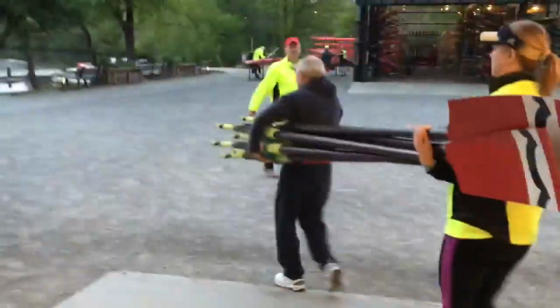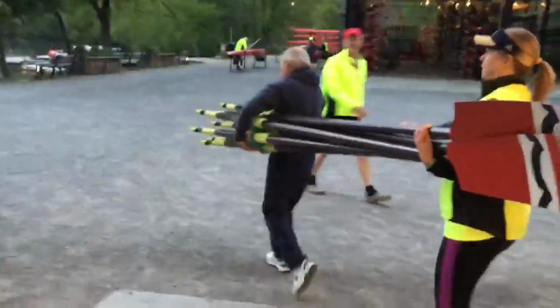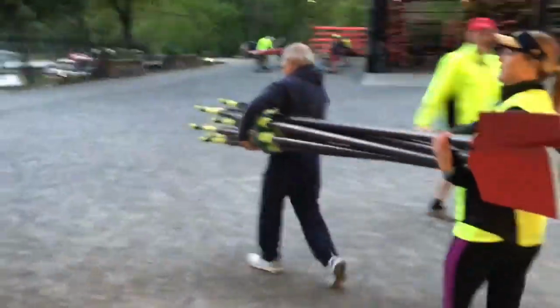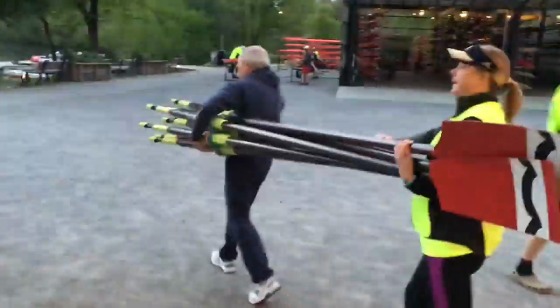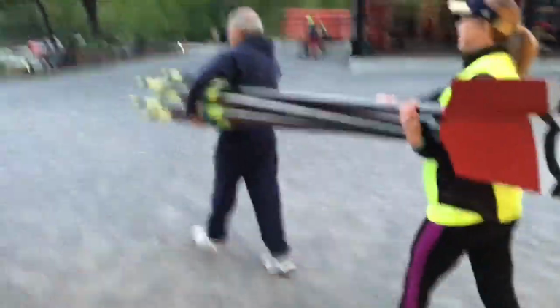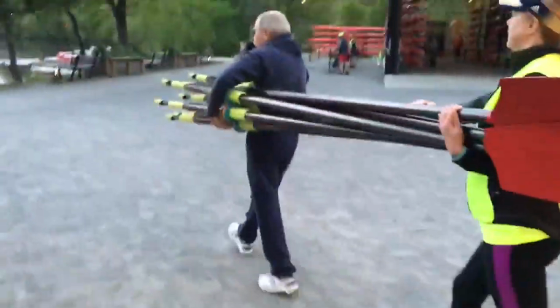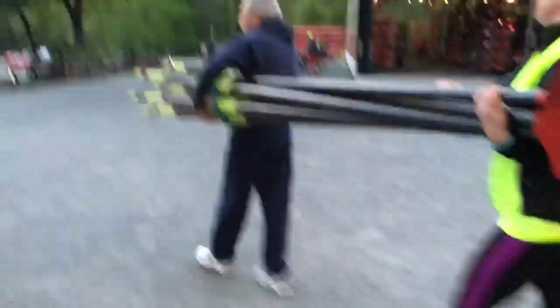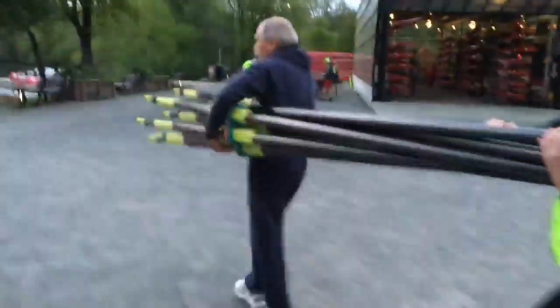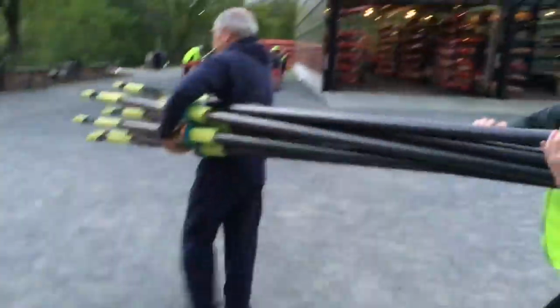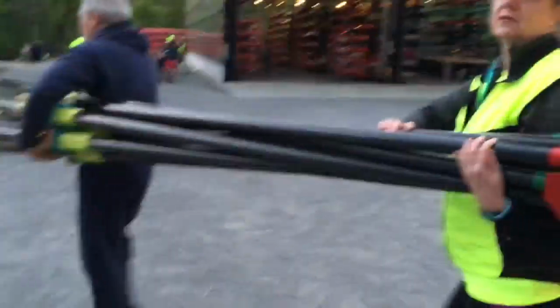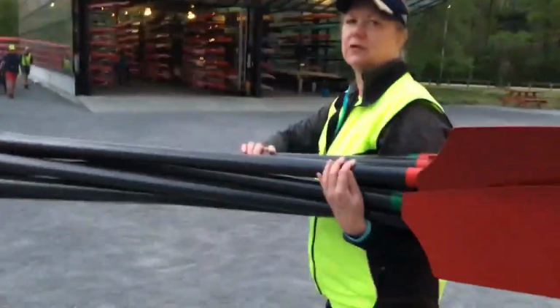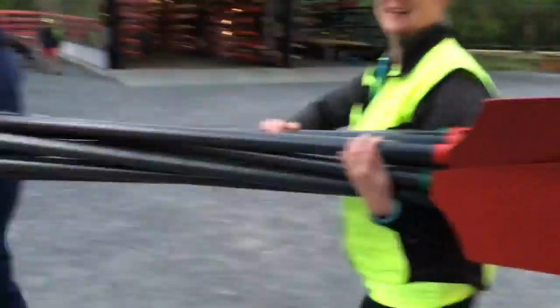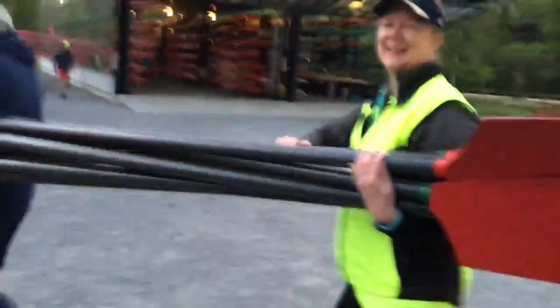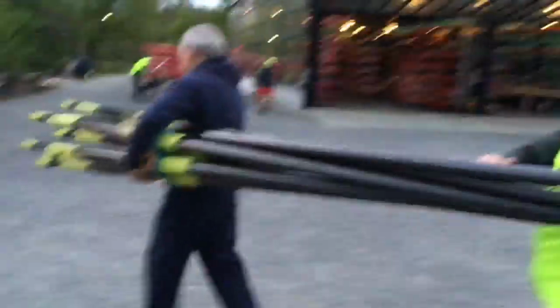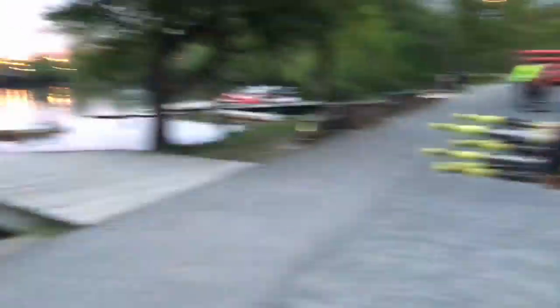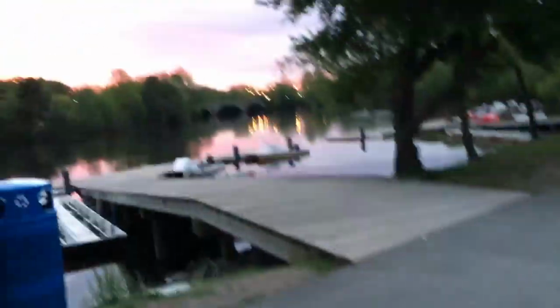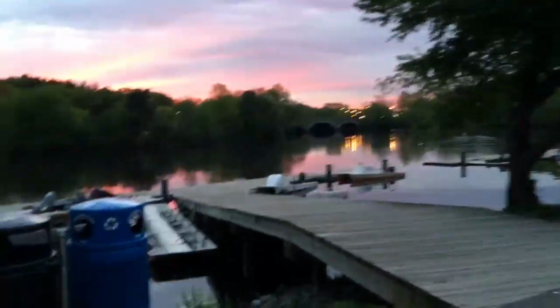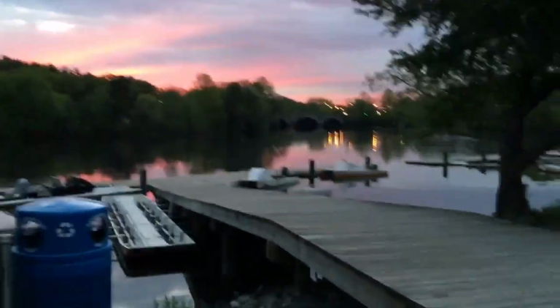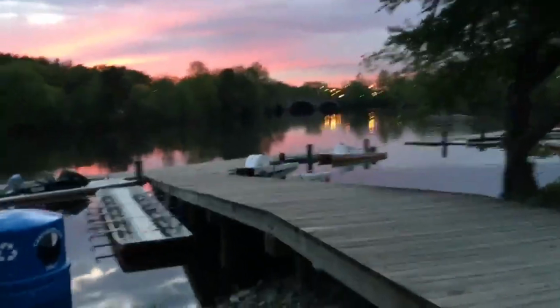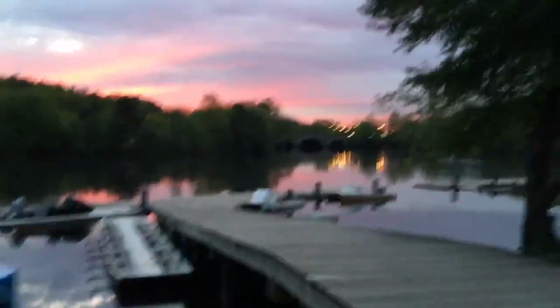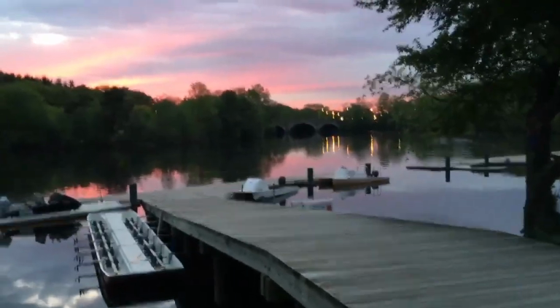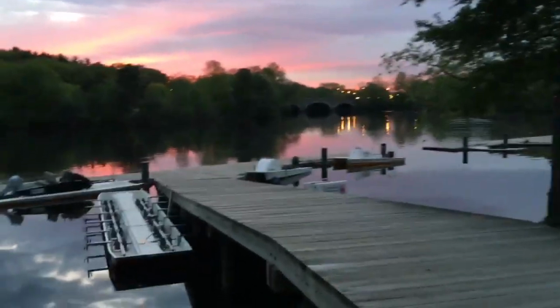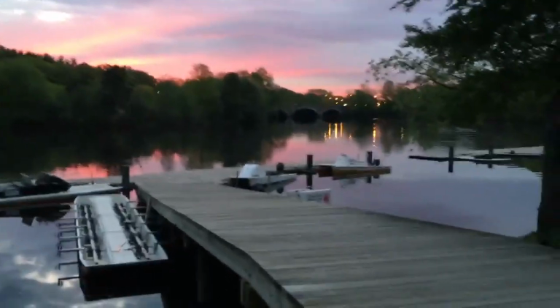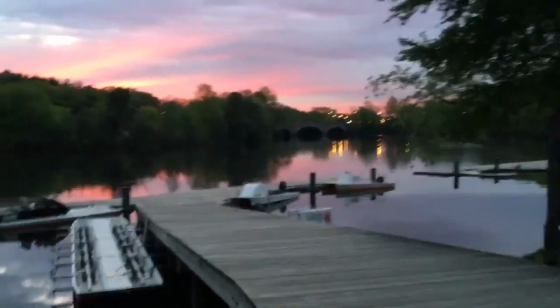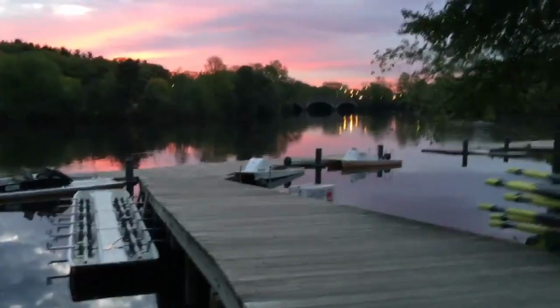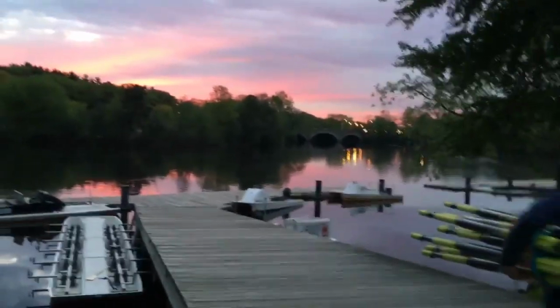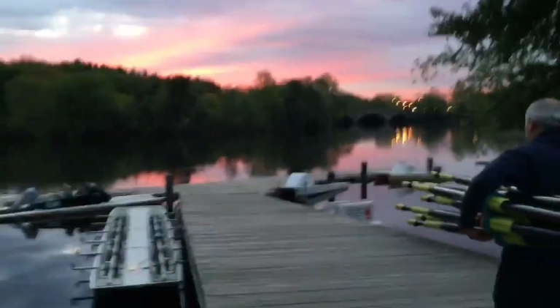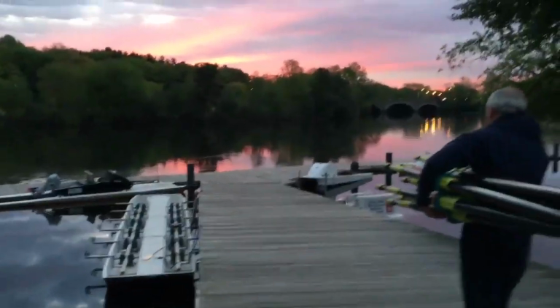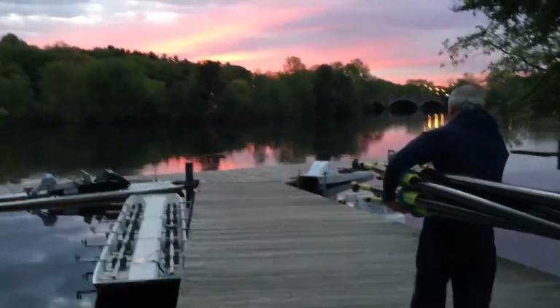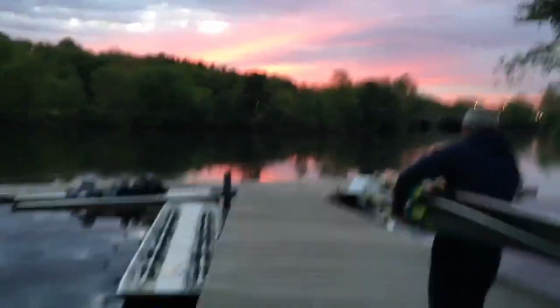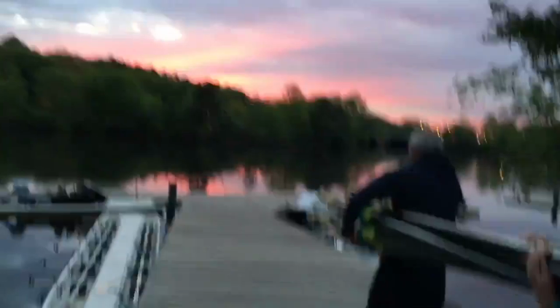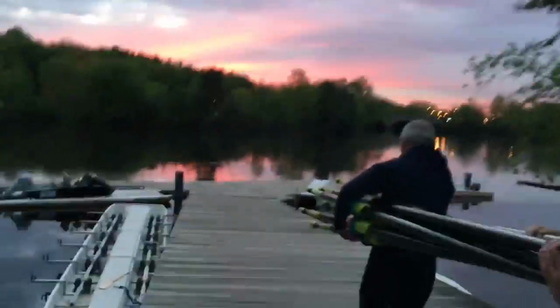What dock are we going to today? Dock number three. You guys get beautiful sunsets in the evening, but we also get beautiful sunrises in the morning. Welcome to 5 a.m. at CRI.